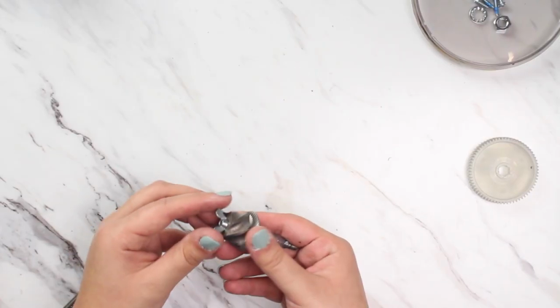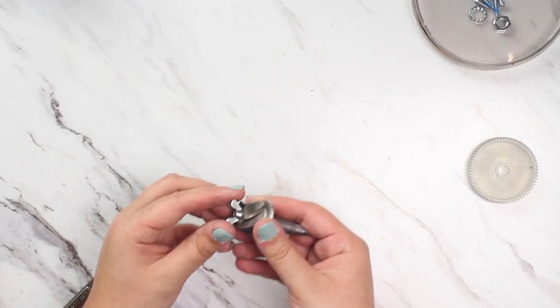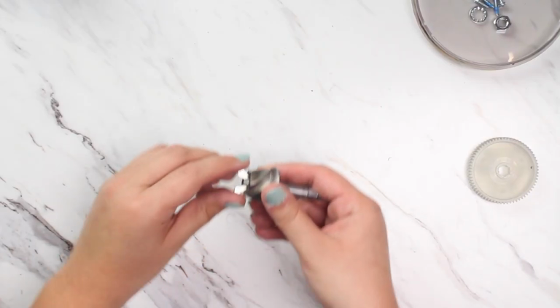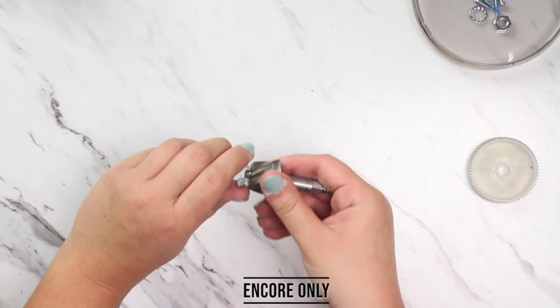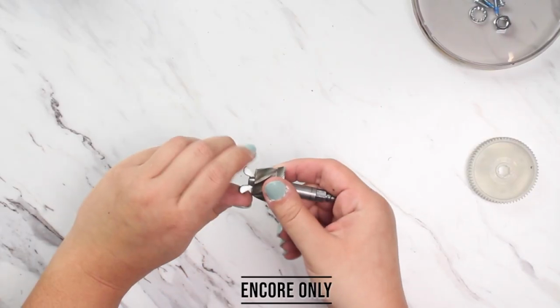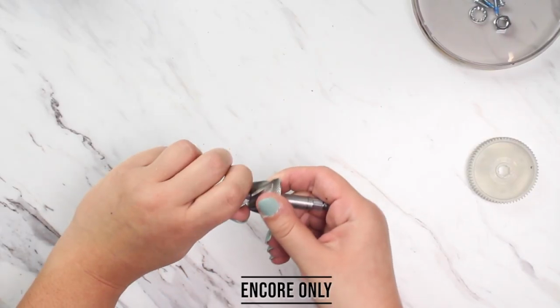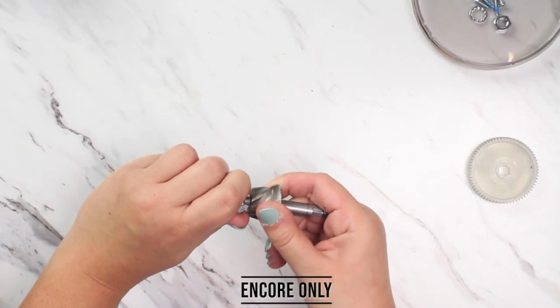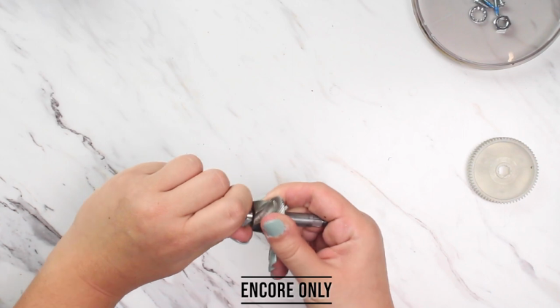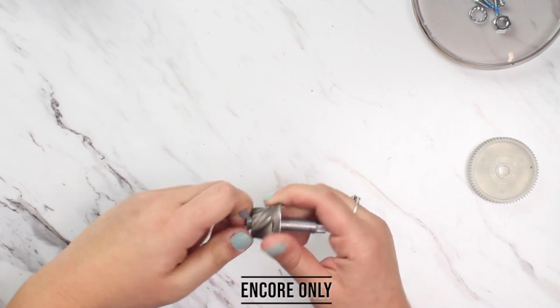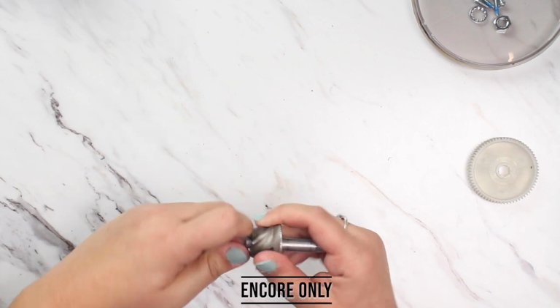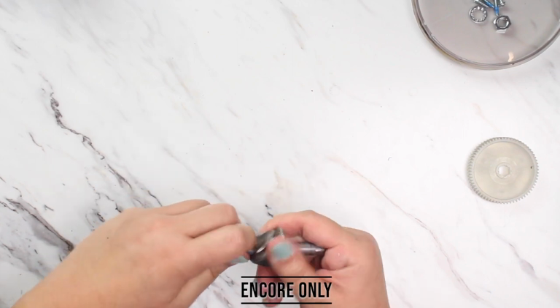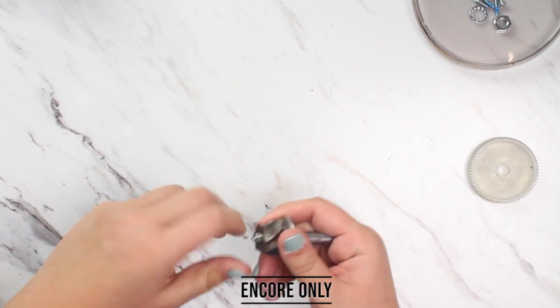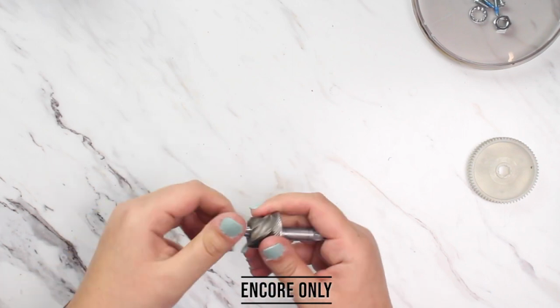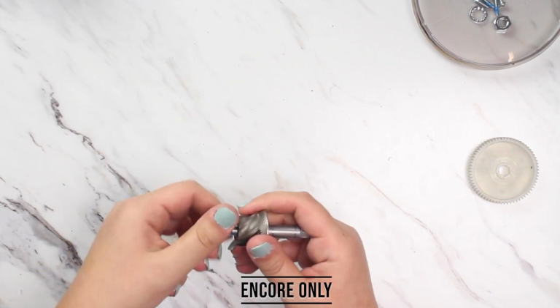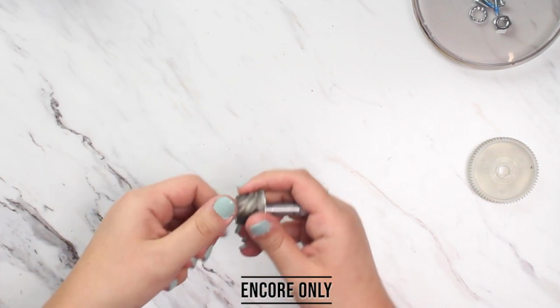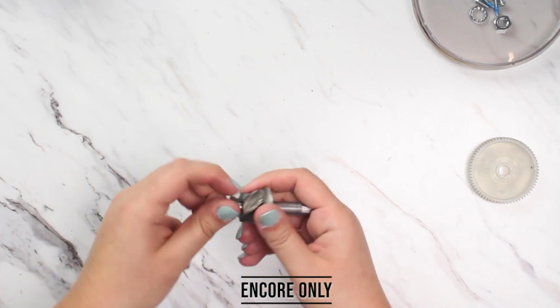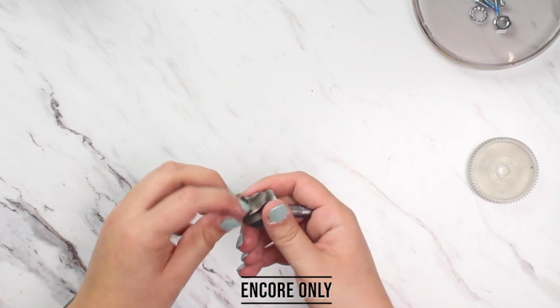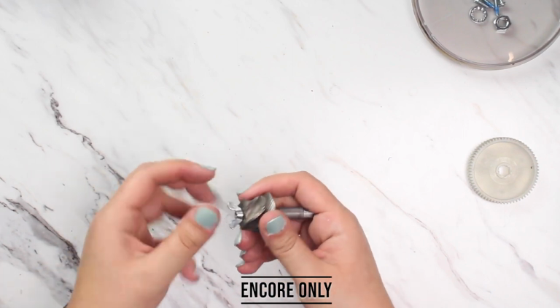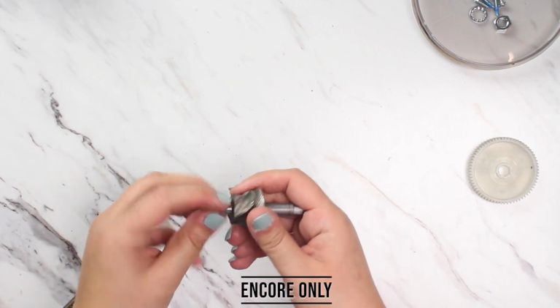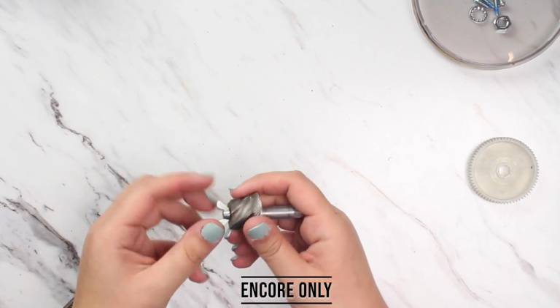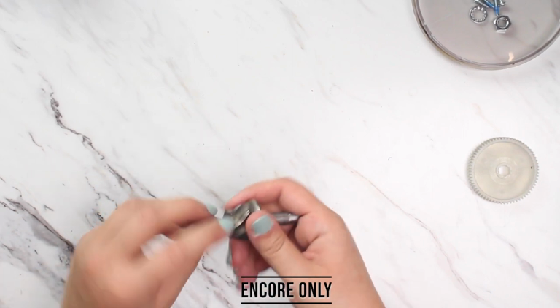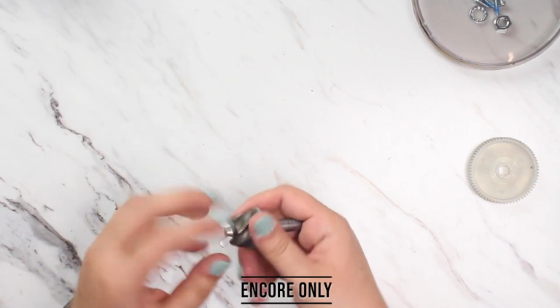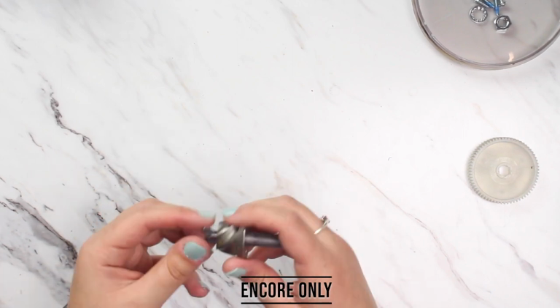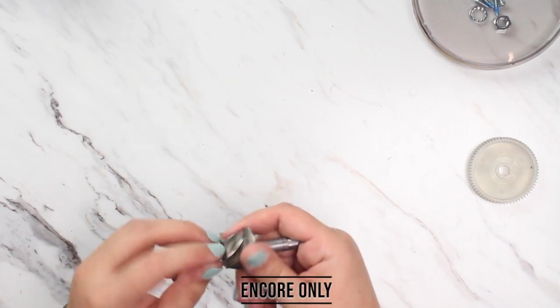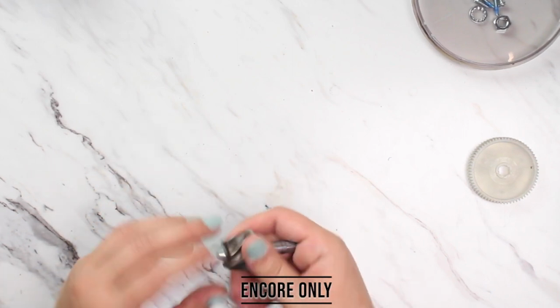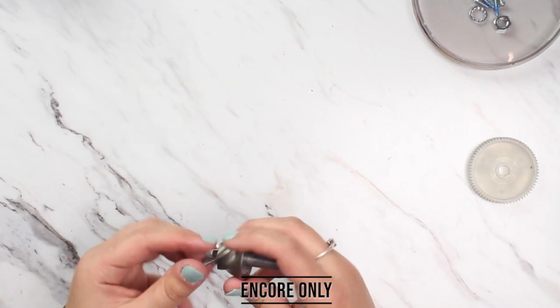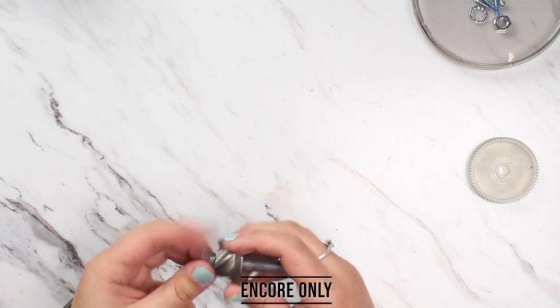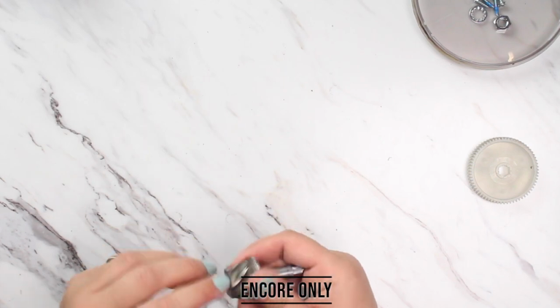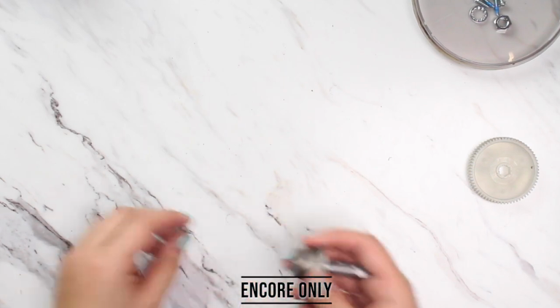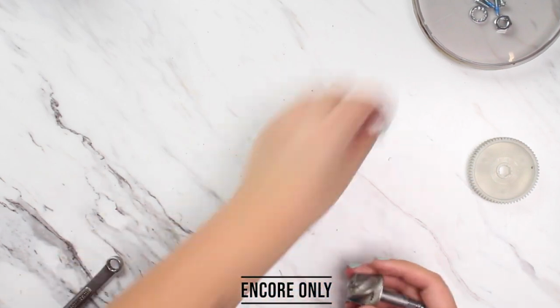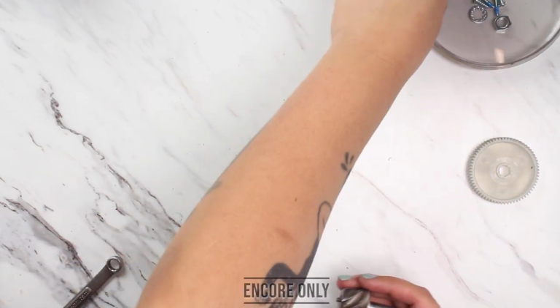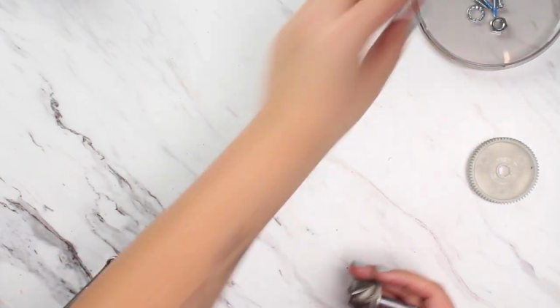At this point we'll remove the wing nut on the Encore. If your grinder doesn't have a wing nut, that's okay. The wing nut is also reverse threaded, so a right hand turn will loosen it.